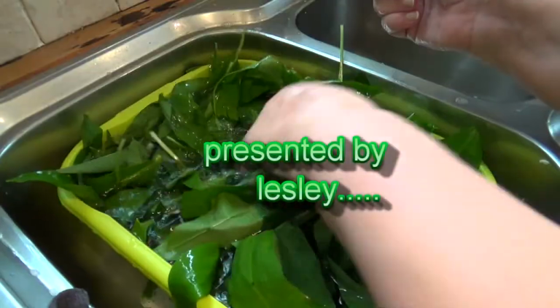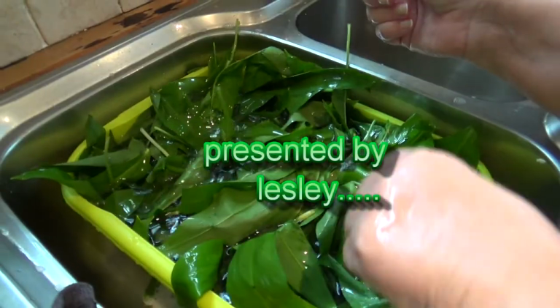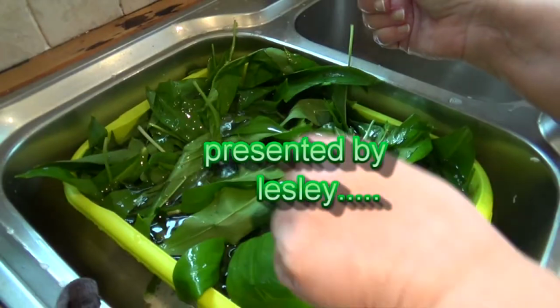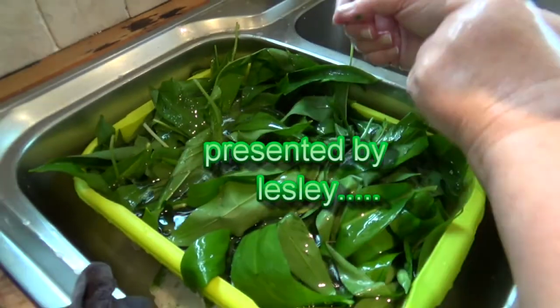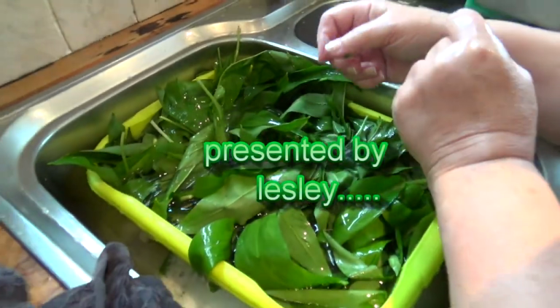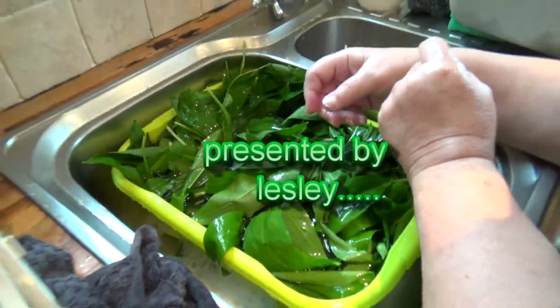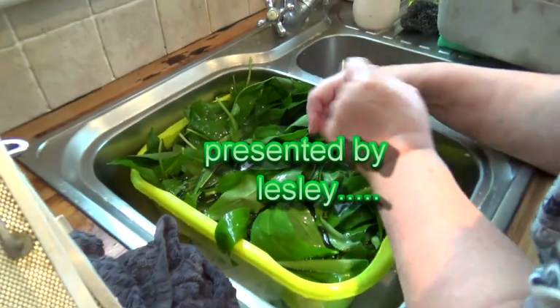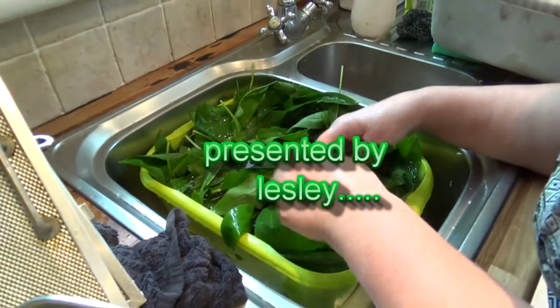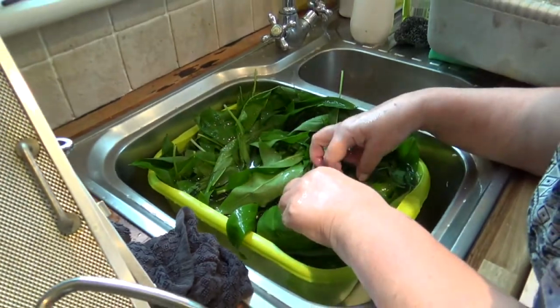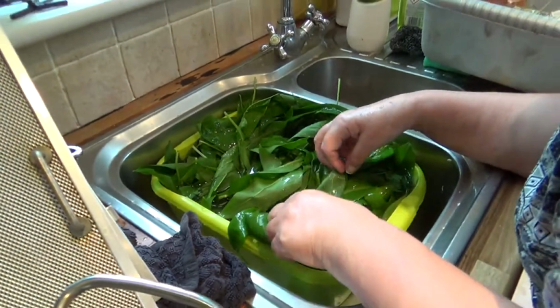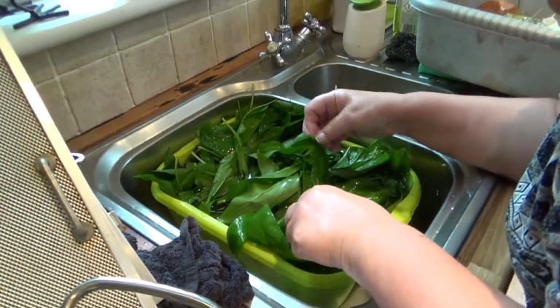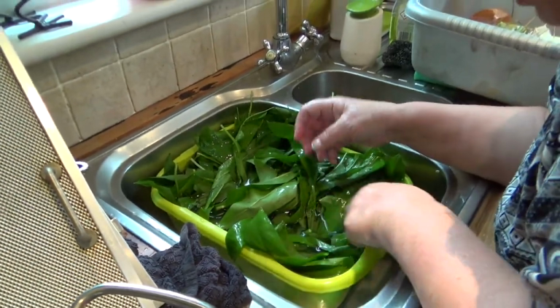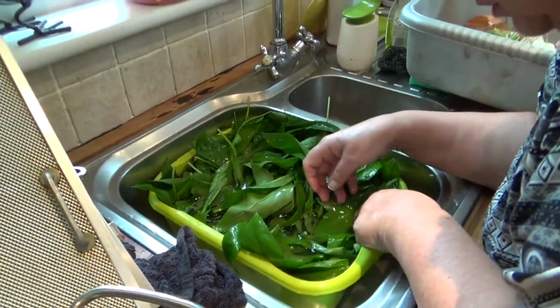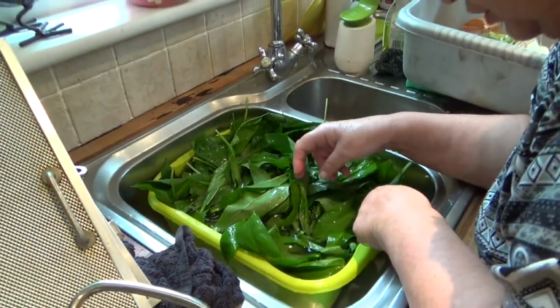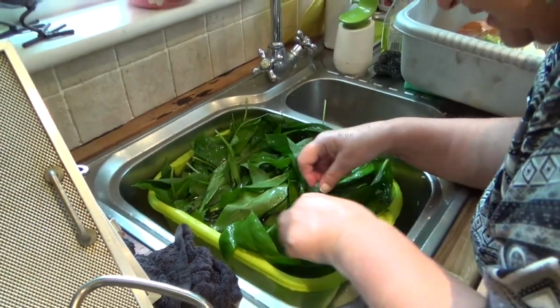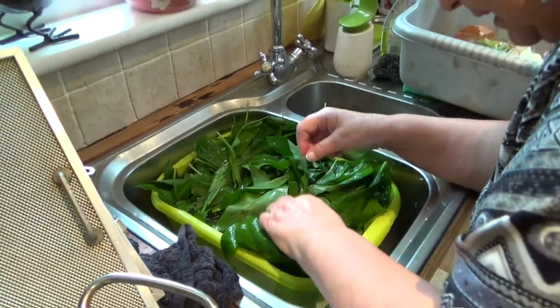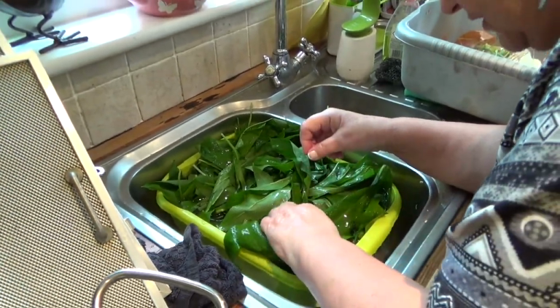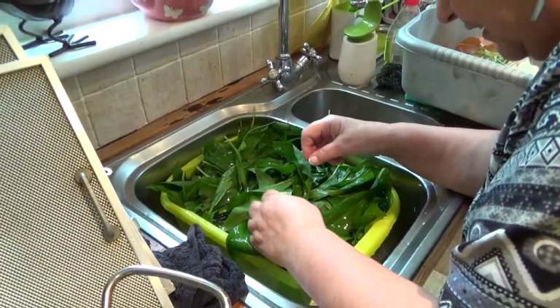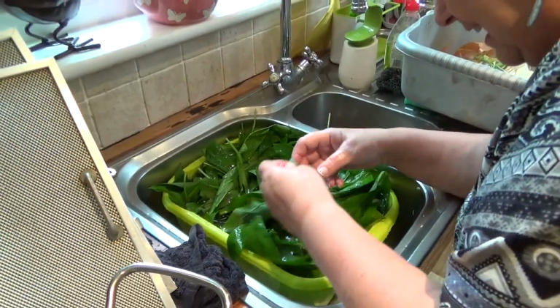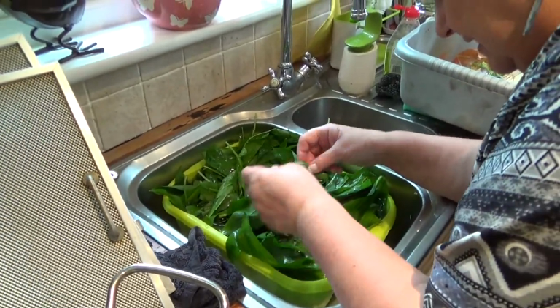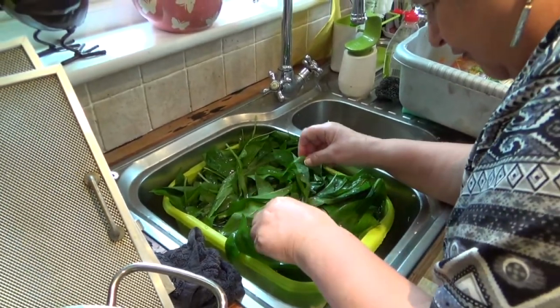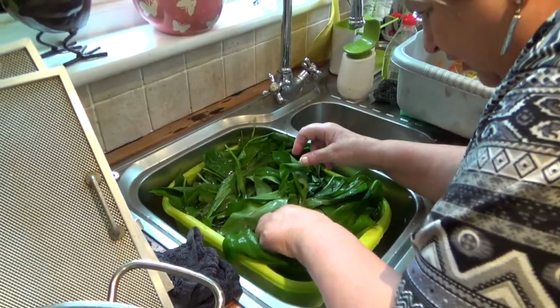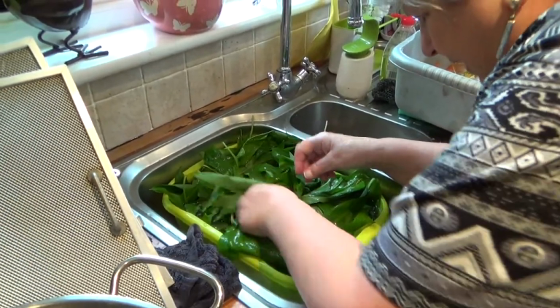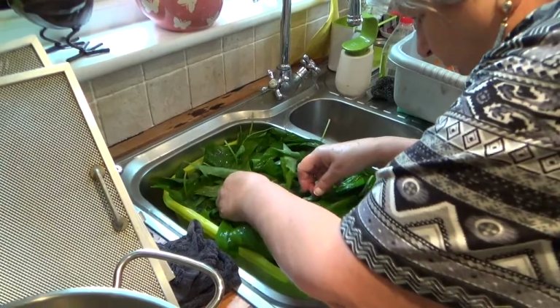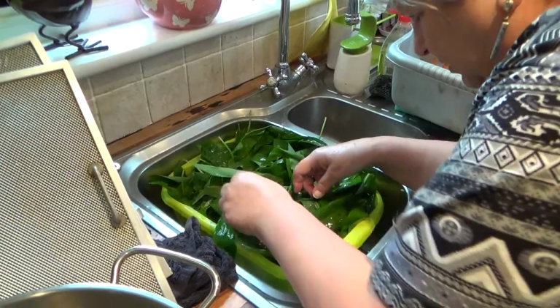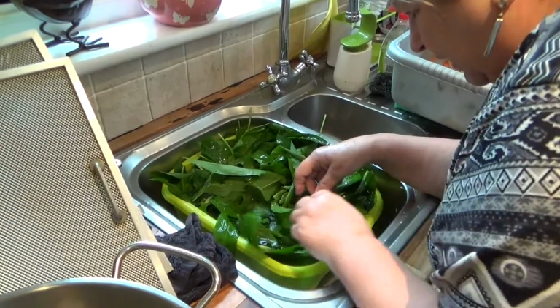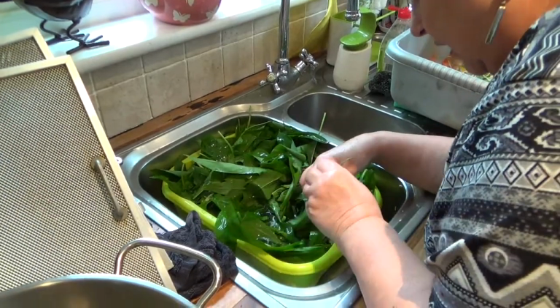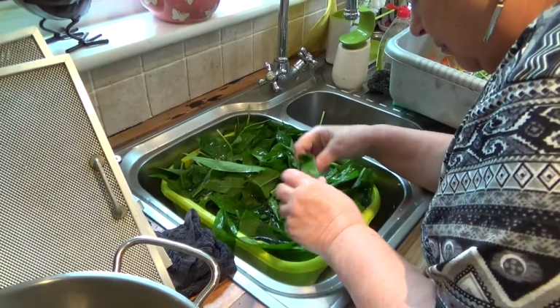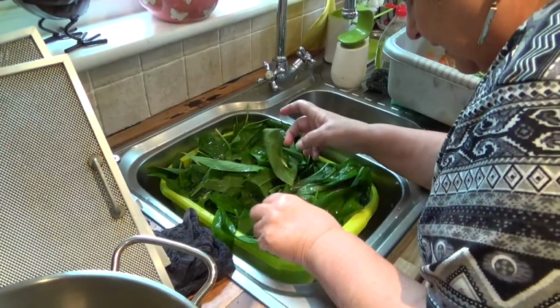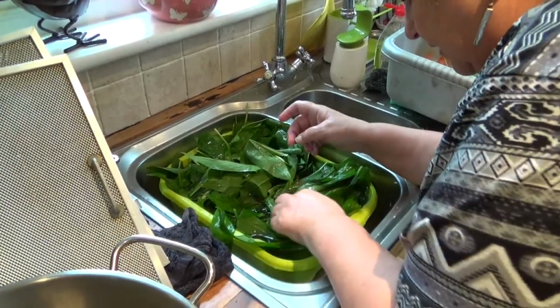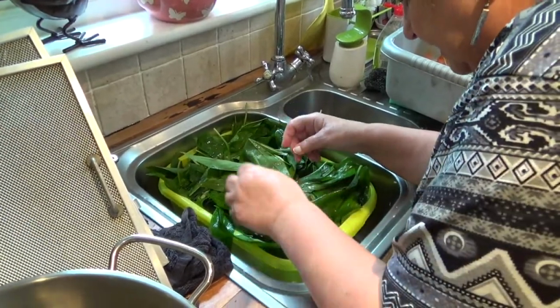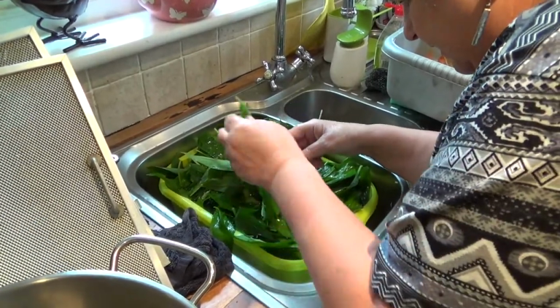Today we're going to be making wild garlic soup. I'm just washing it and picking it over, as it is freshly picked wild garlic from beside the River Severn.